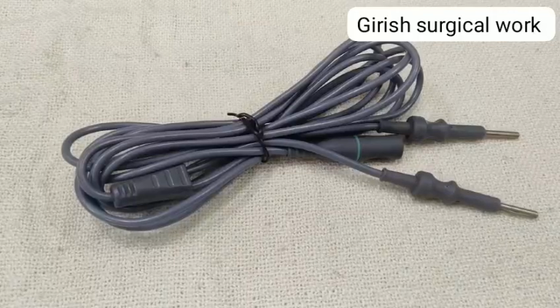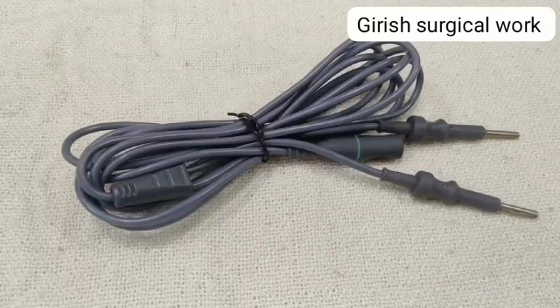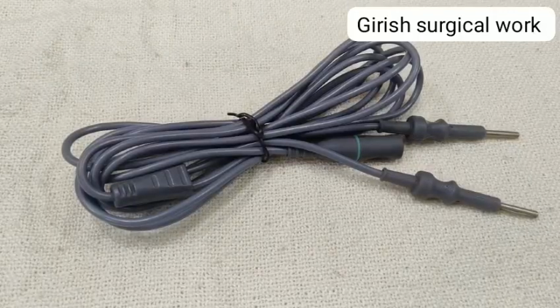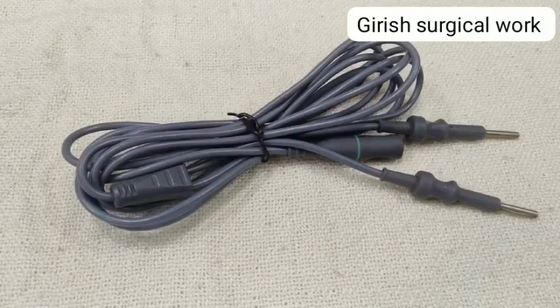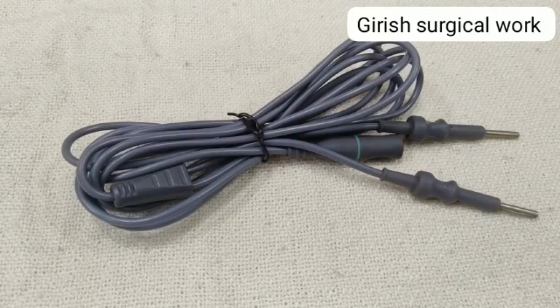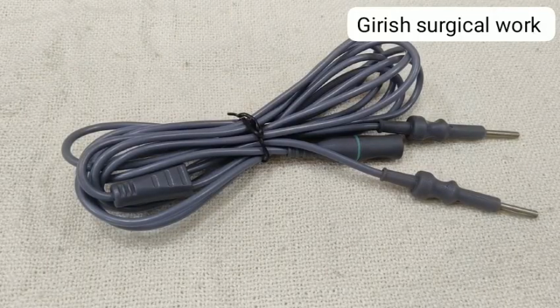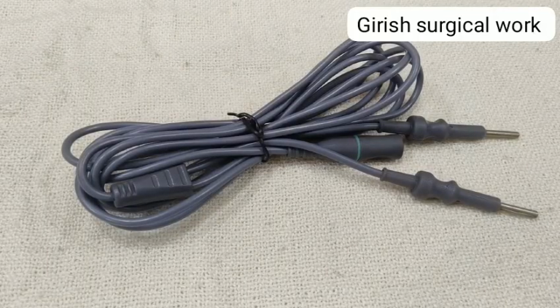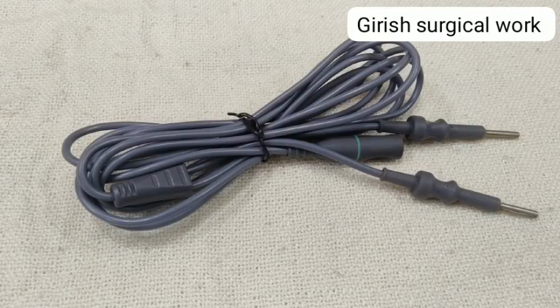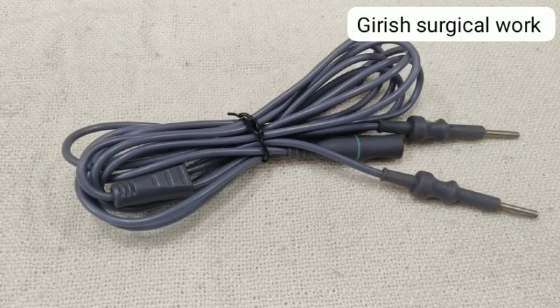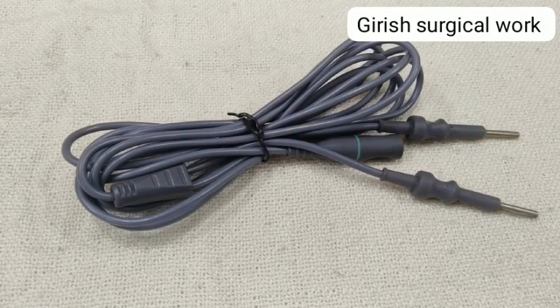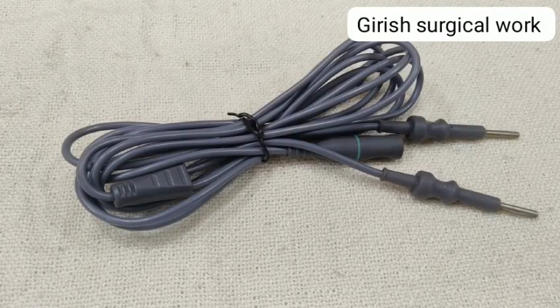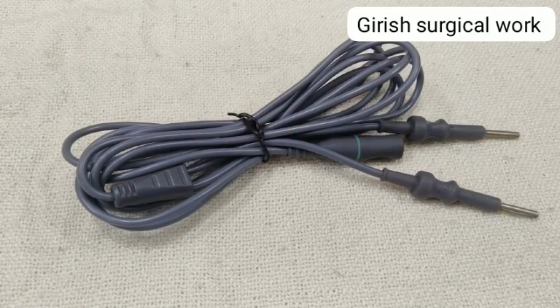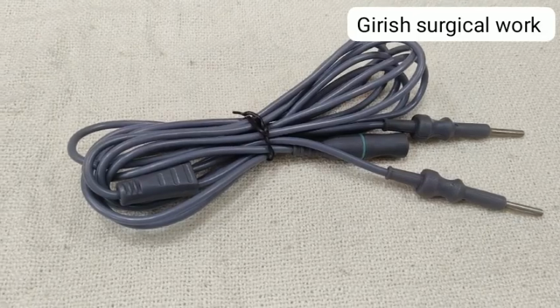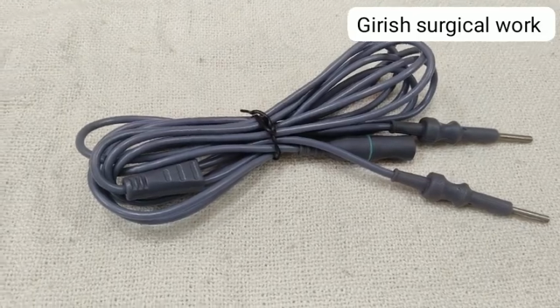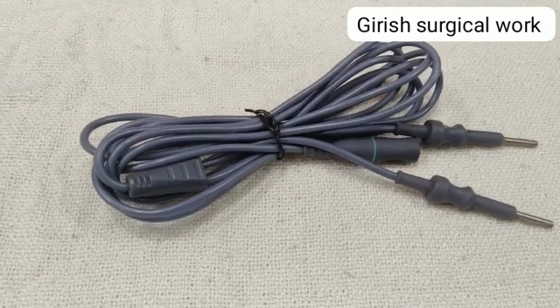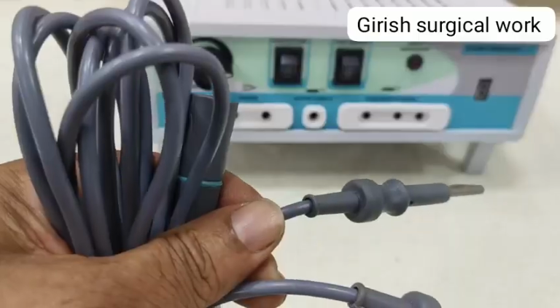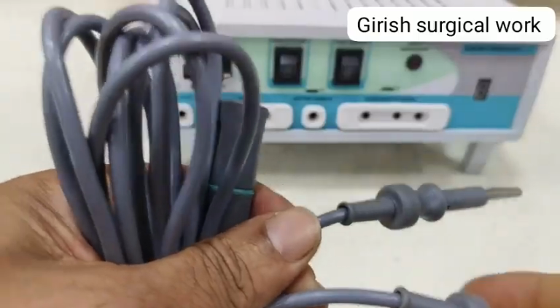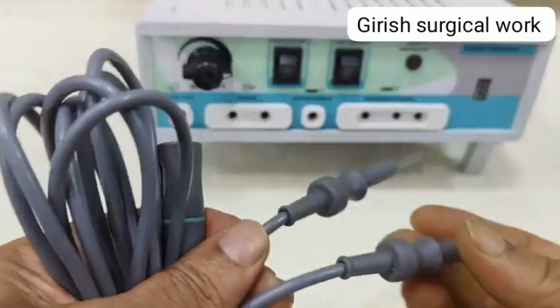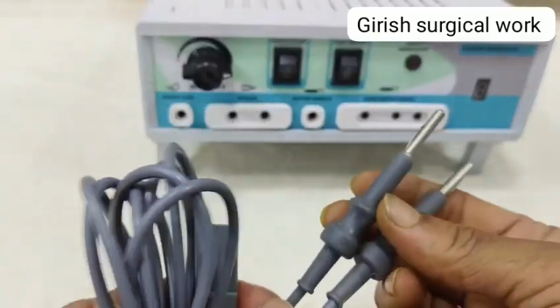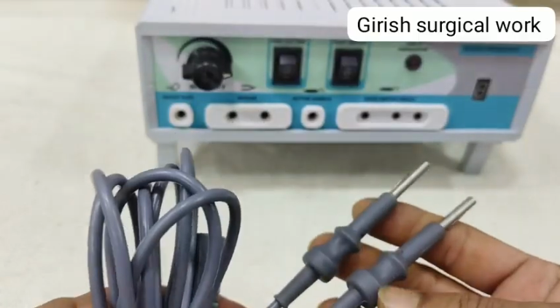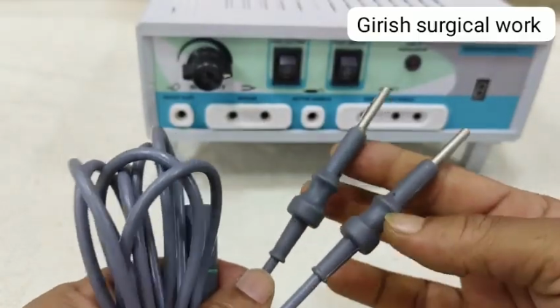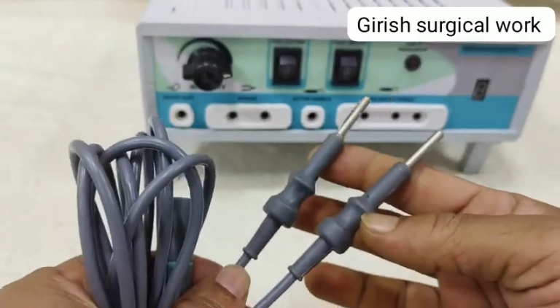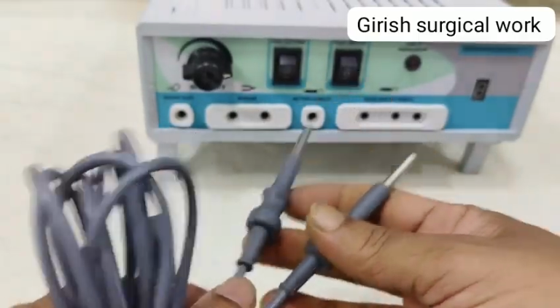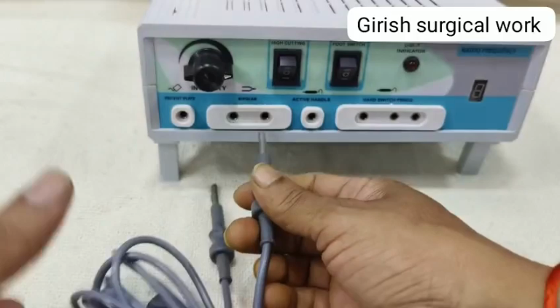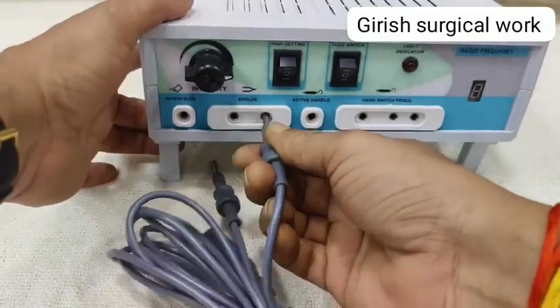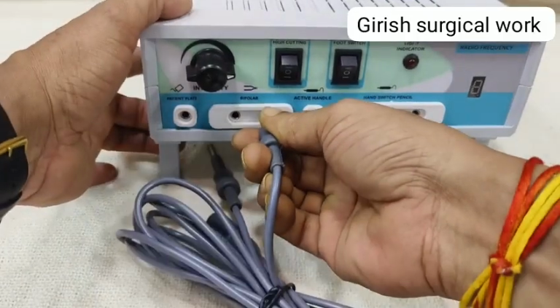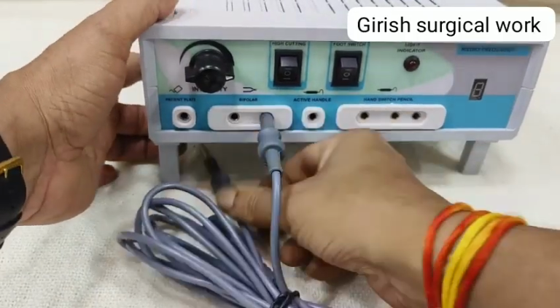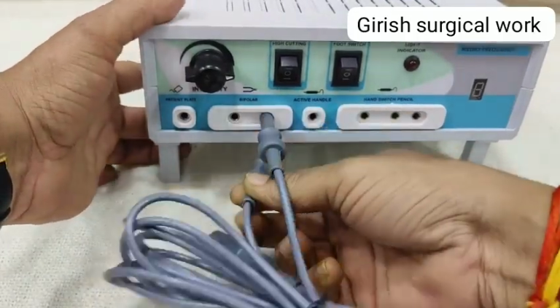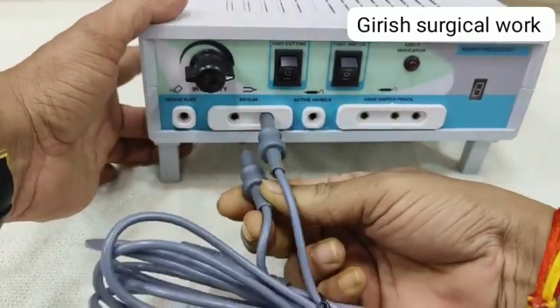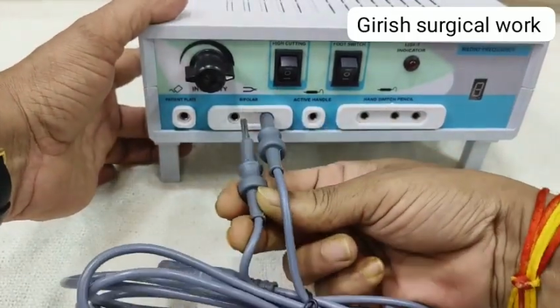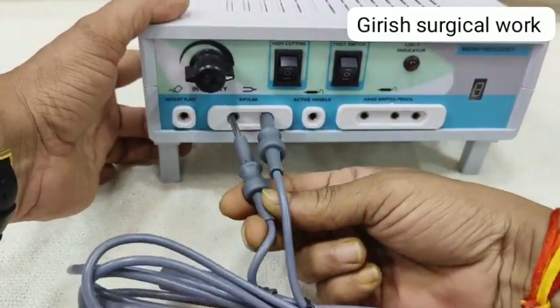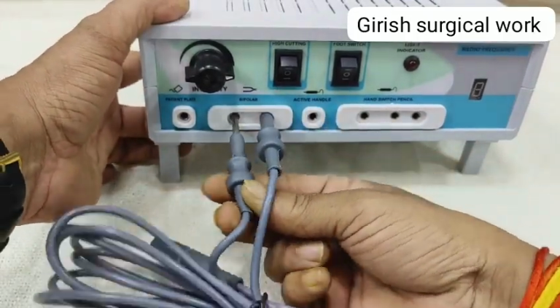This is a silicon bipolar cable, called reusable autoclavable, which is used in surgical cautery. The two banana jack pins will be going to the machine-end port at the bipolar end.